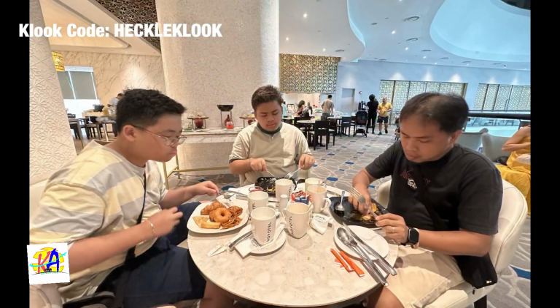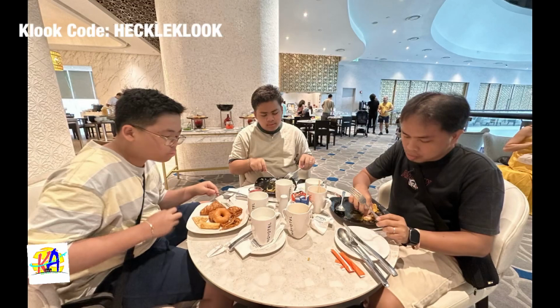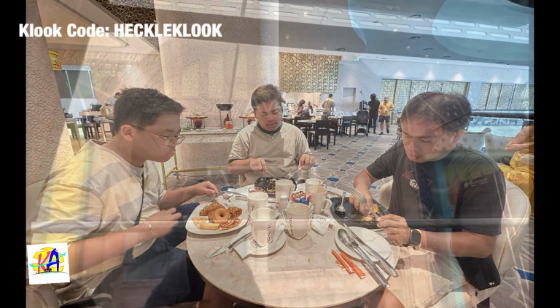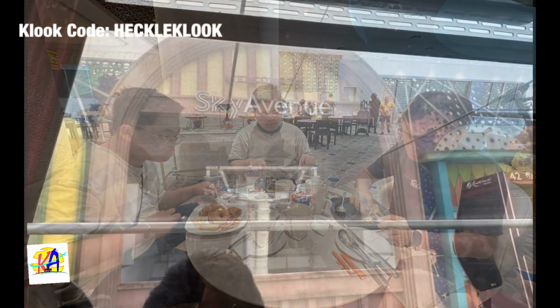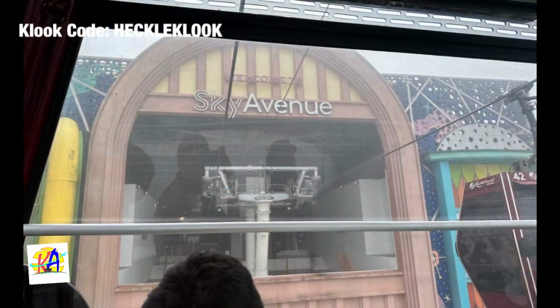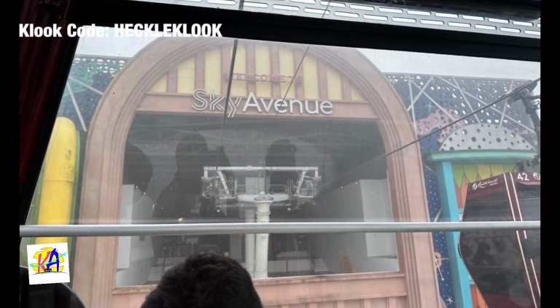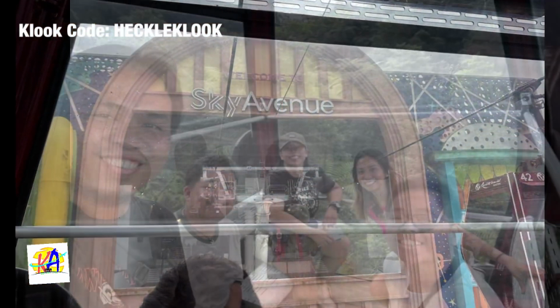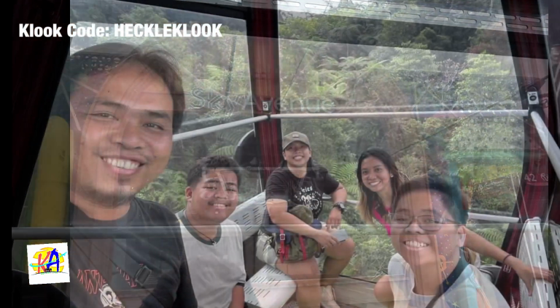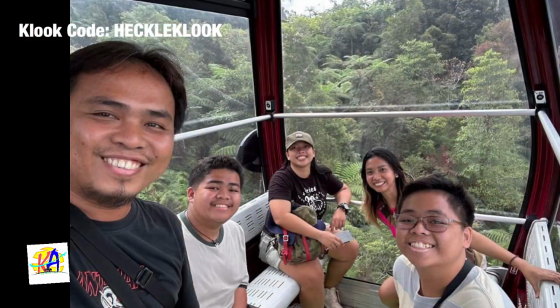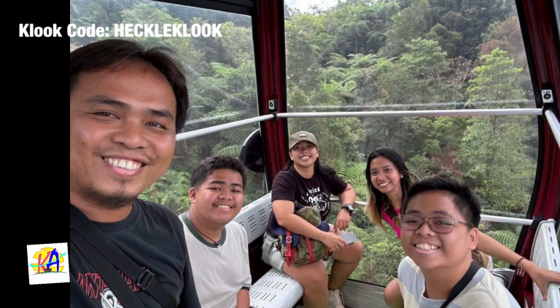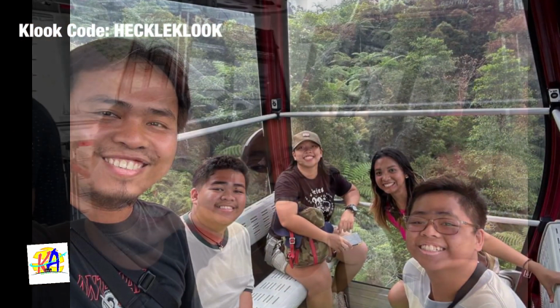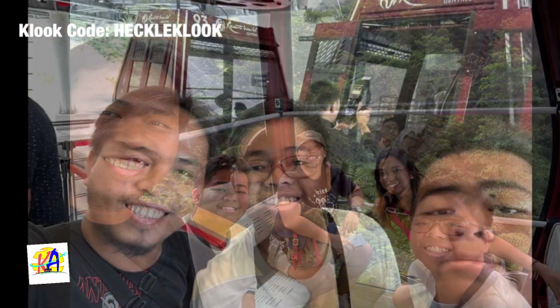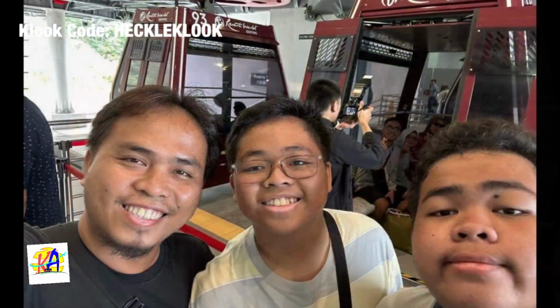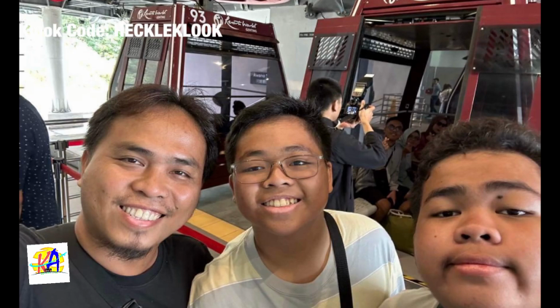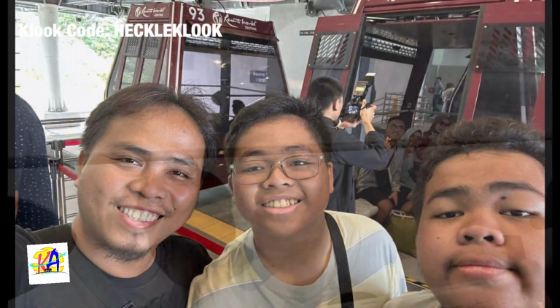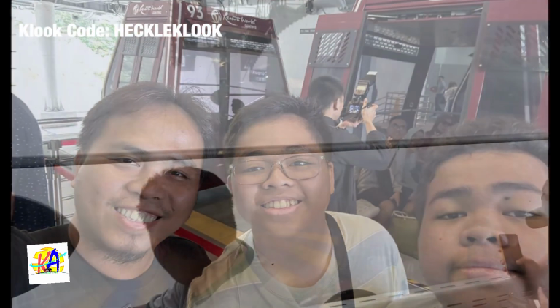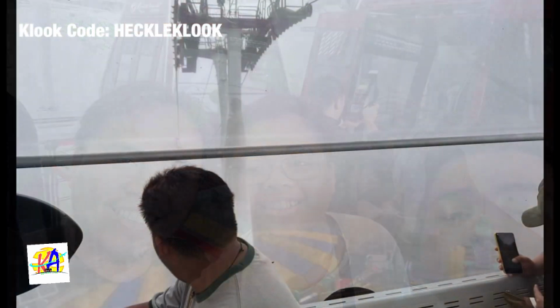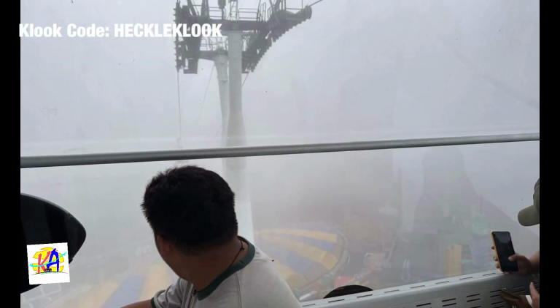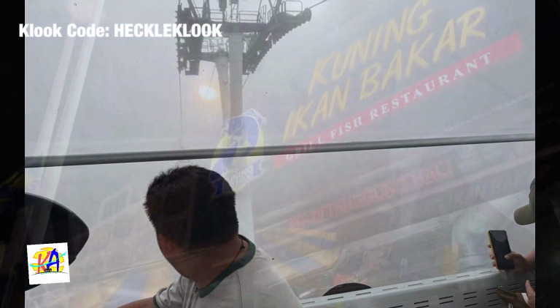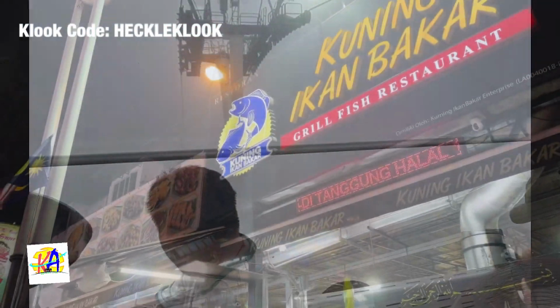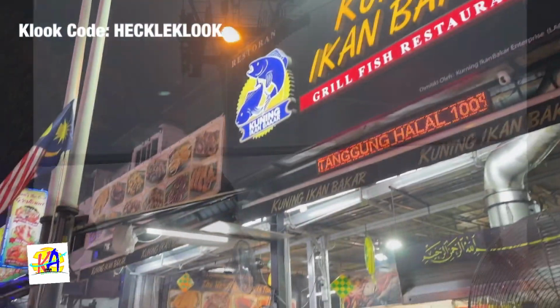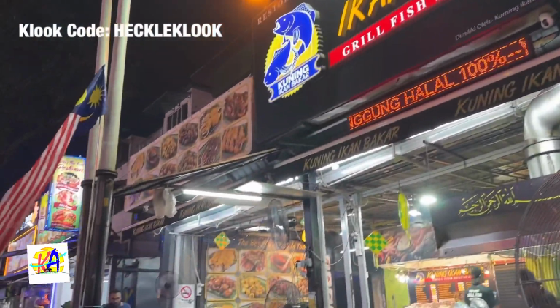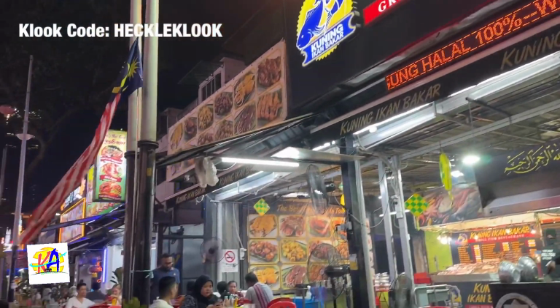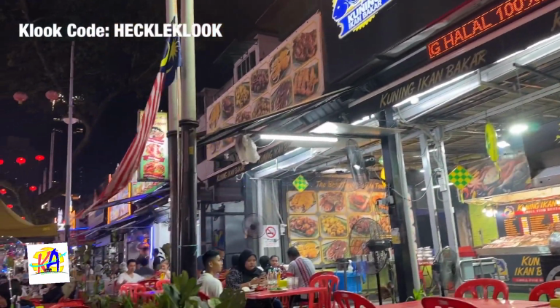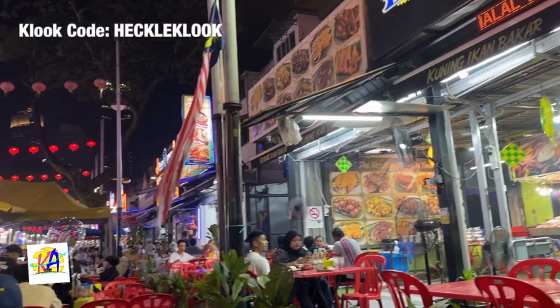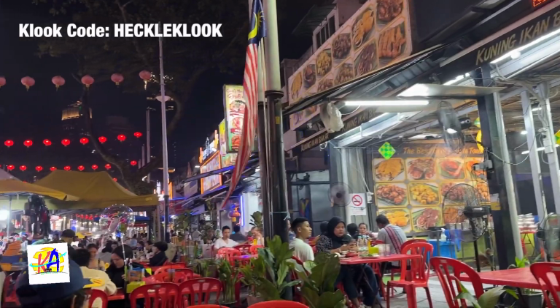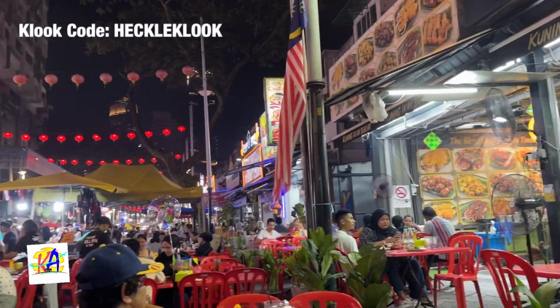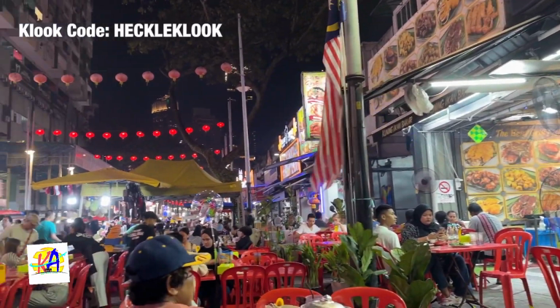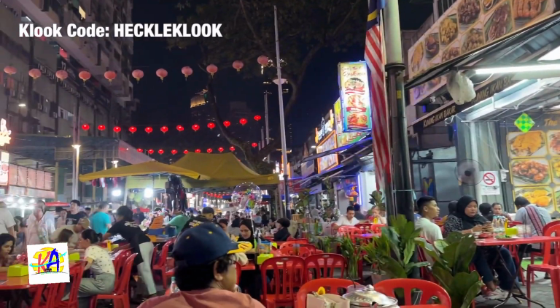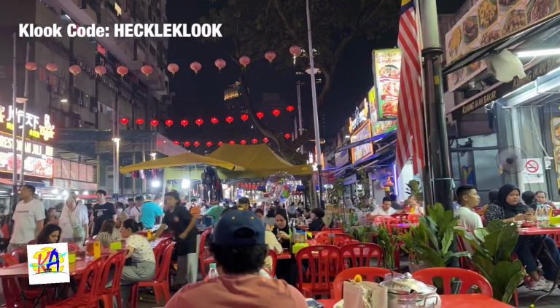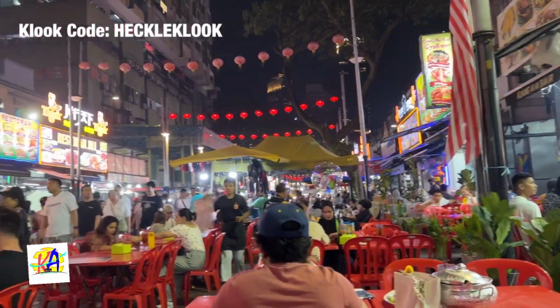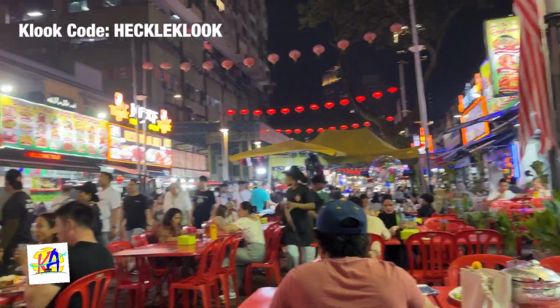For Day 8, we headed to Genting Highlands. At night, we went to Kuala Lumpur for our dinner.